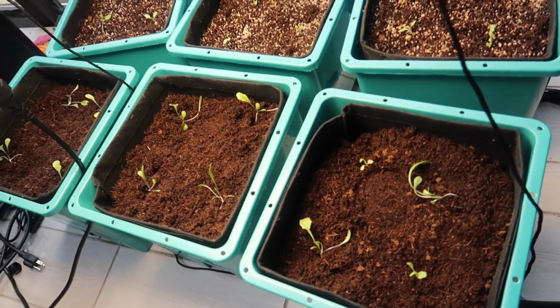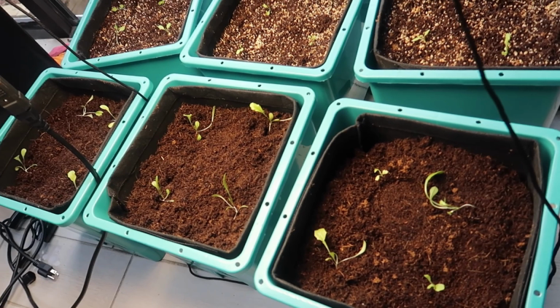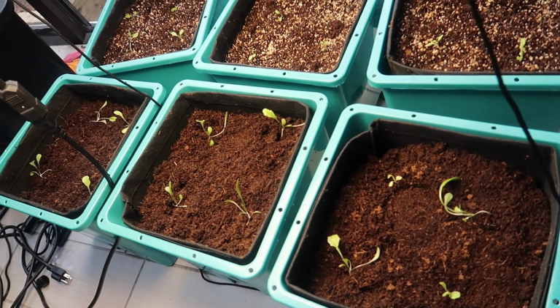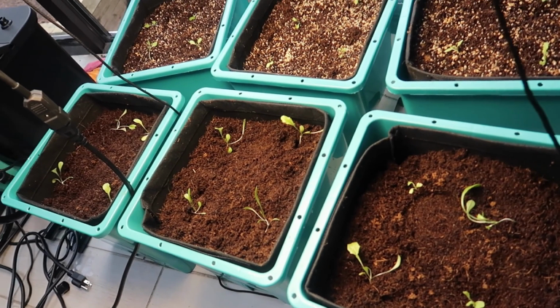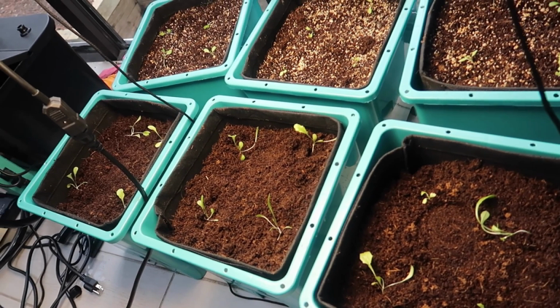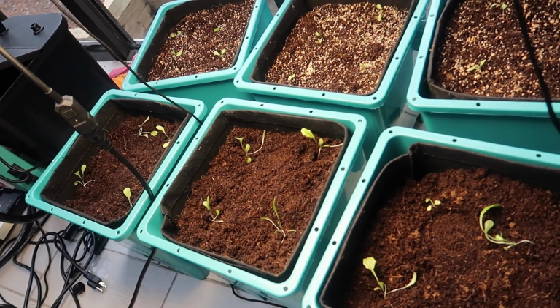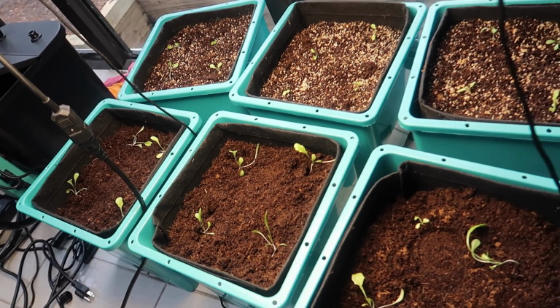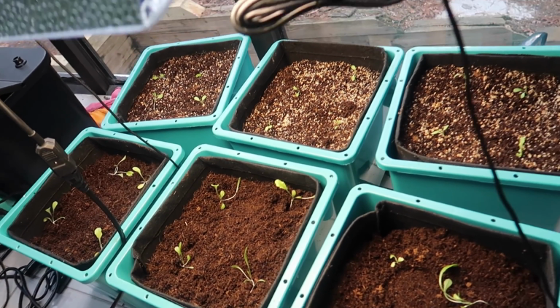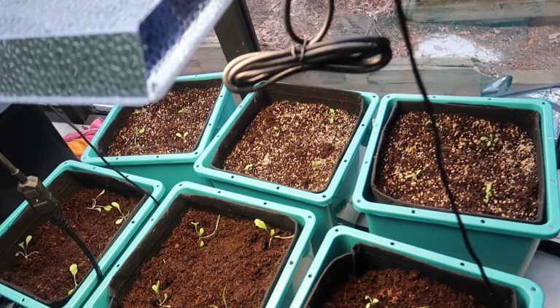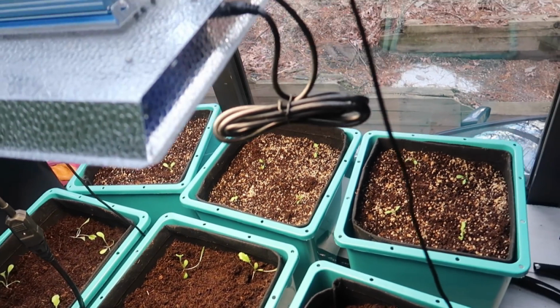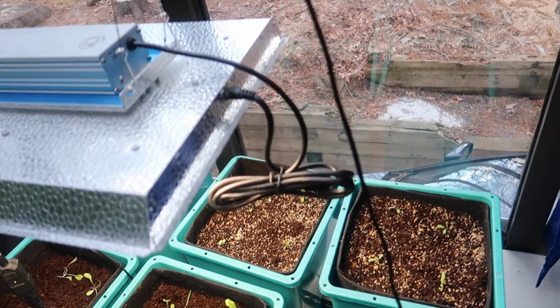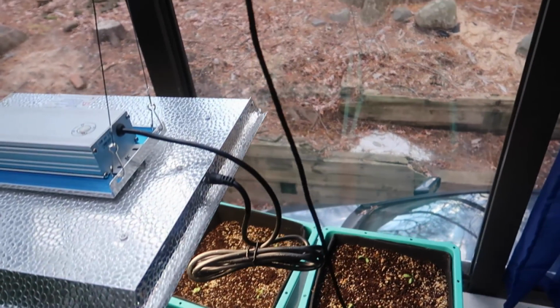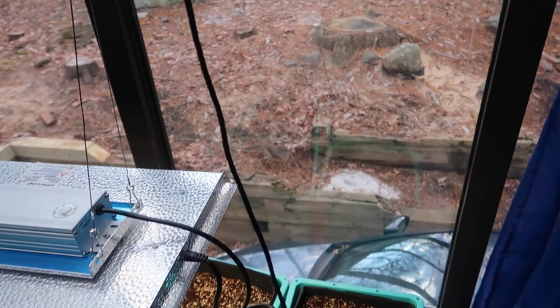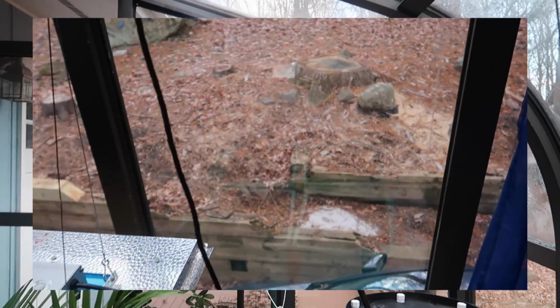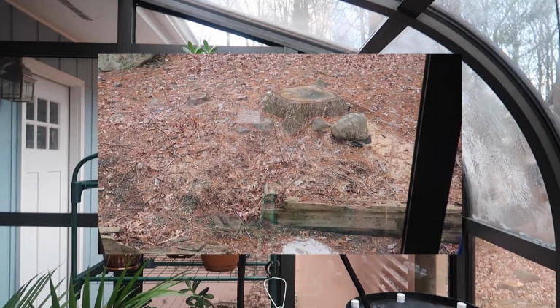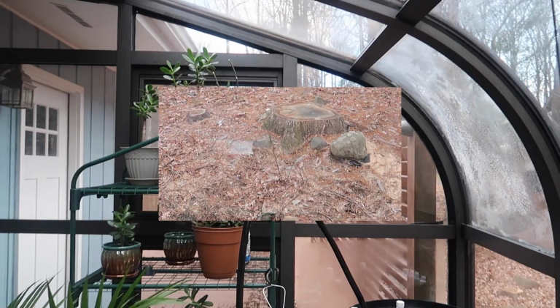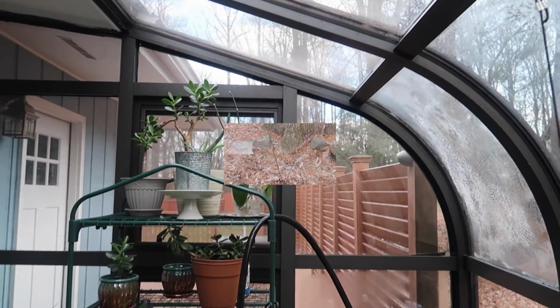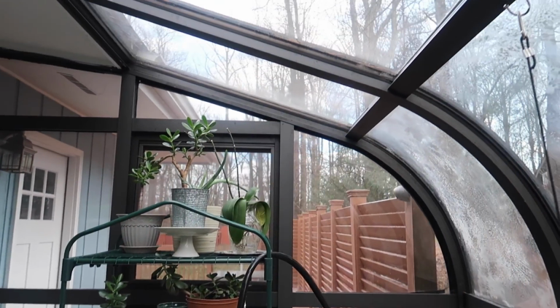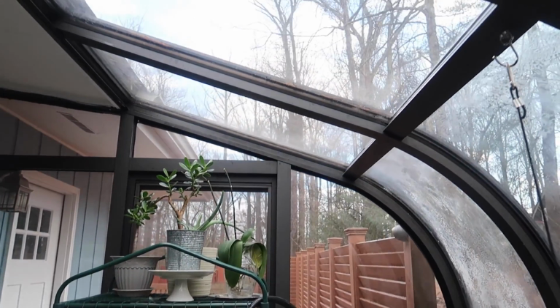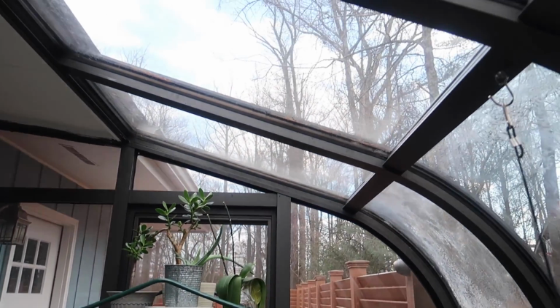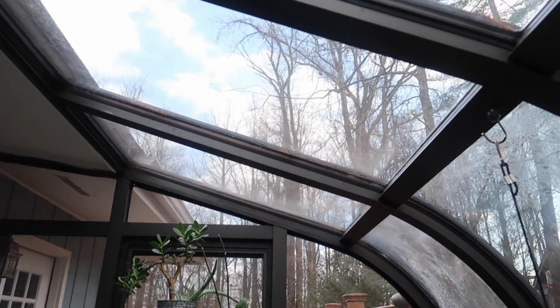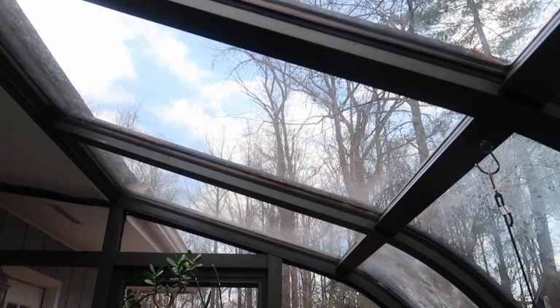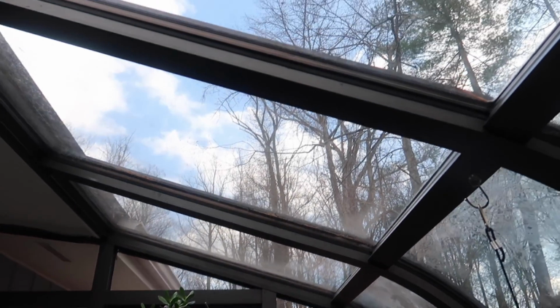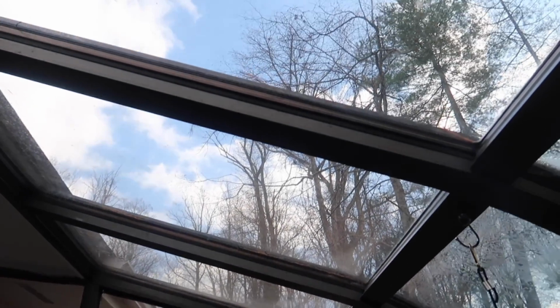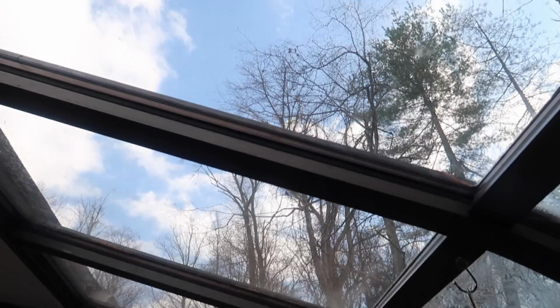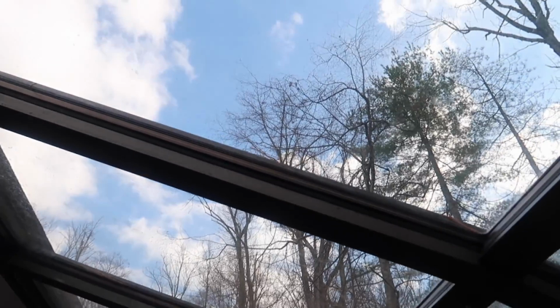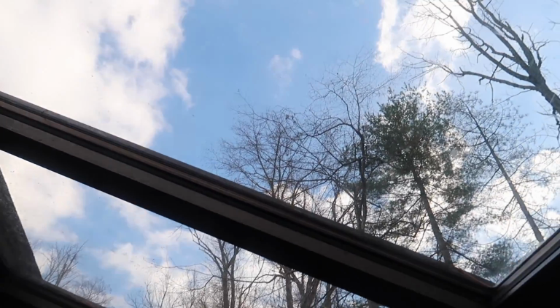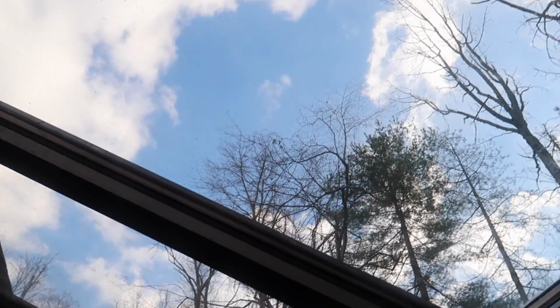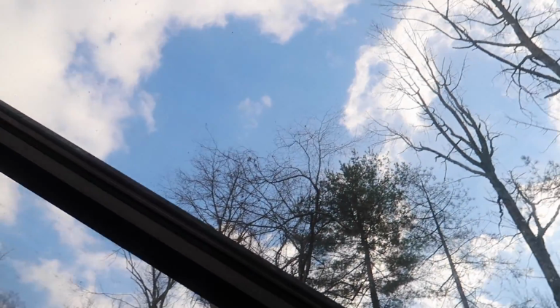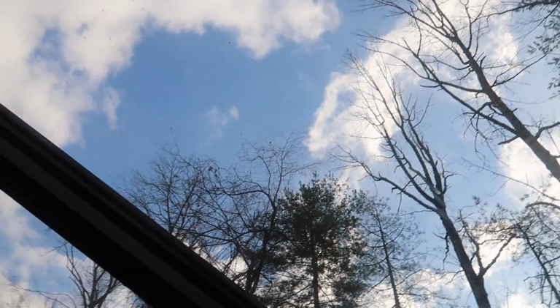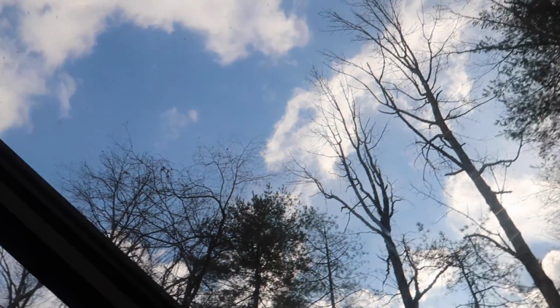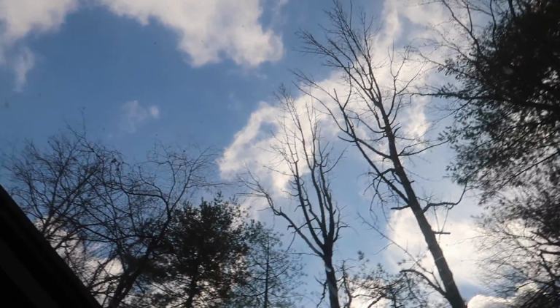Yes, I know we really need a new sunroom but that's going to cost too much and we're not ready to do that just yet, so we will make do with what we have, which is not bad. I'm definitely happy in this new home — just some things need to be fixed.